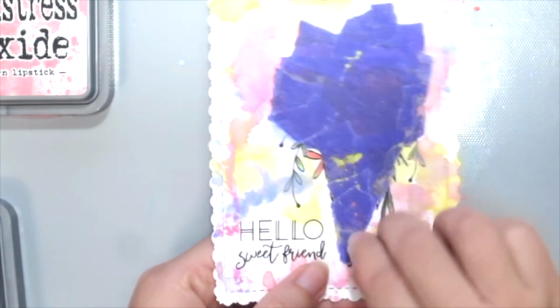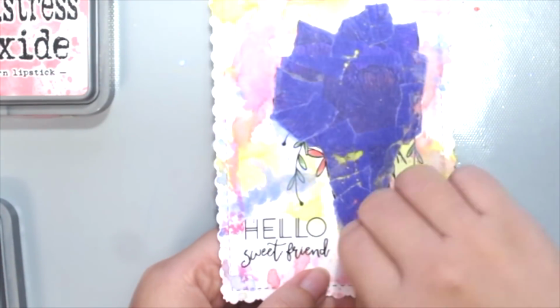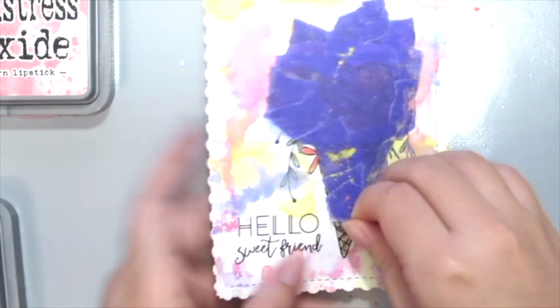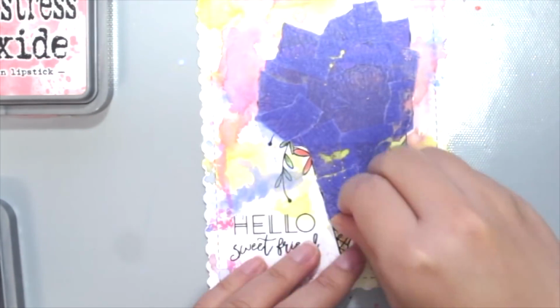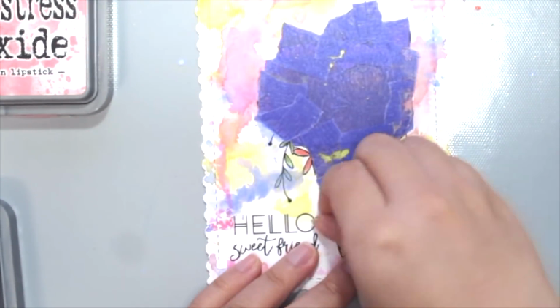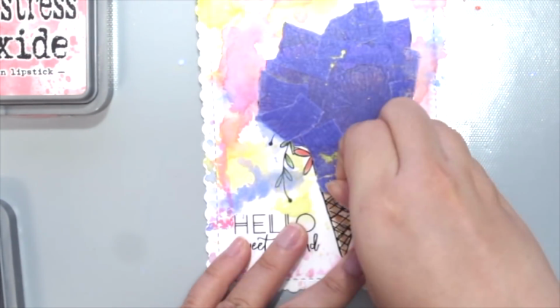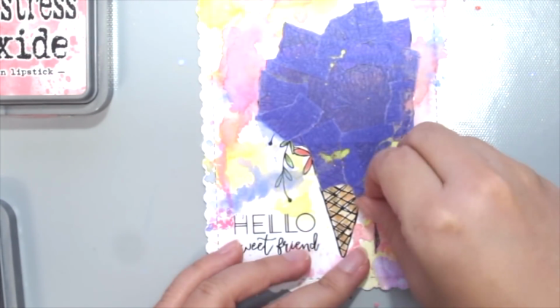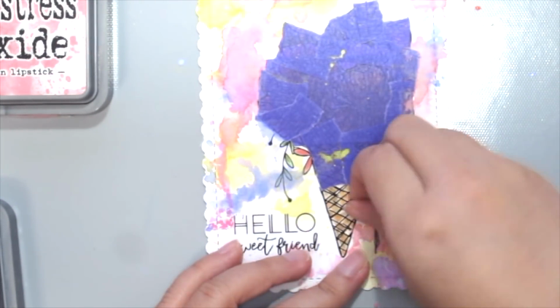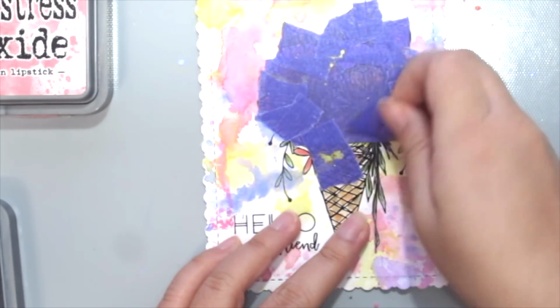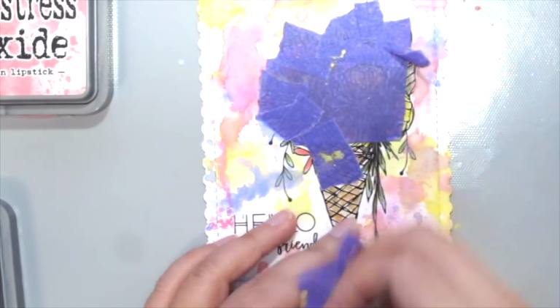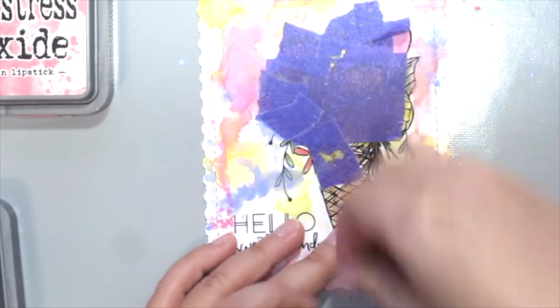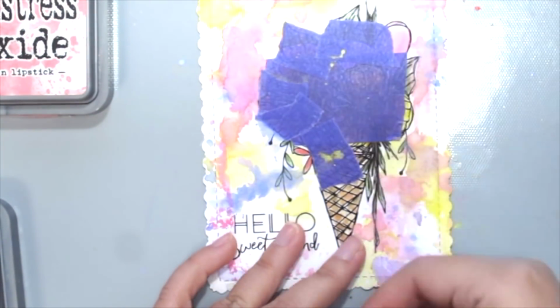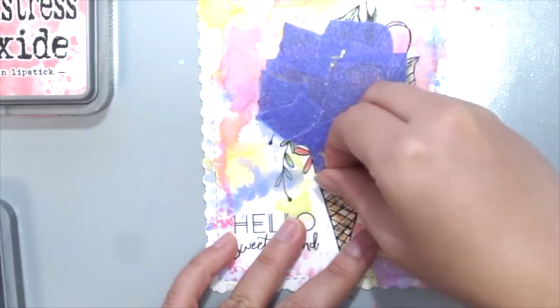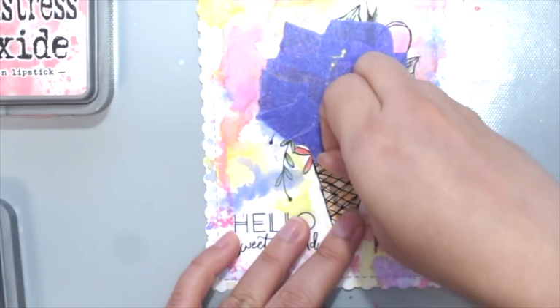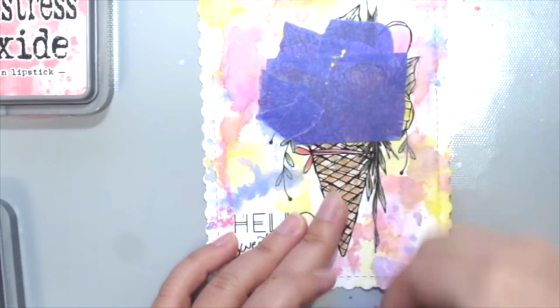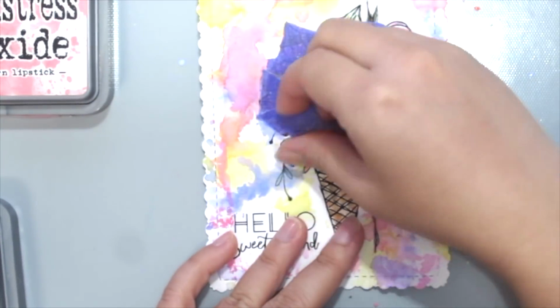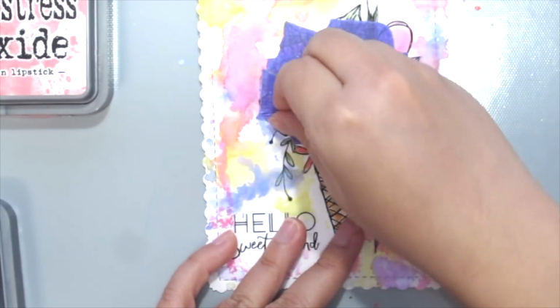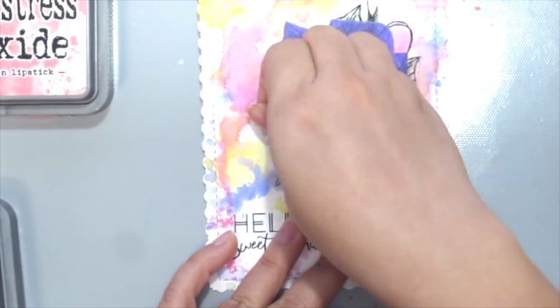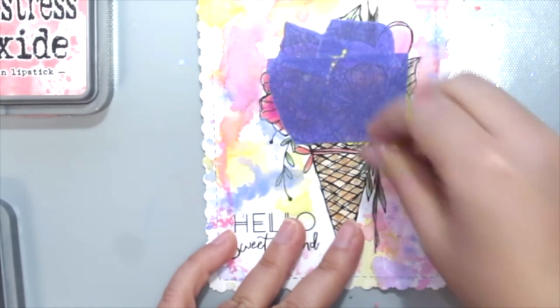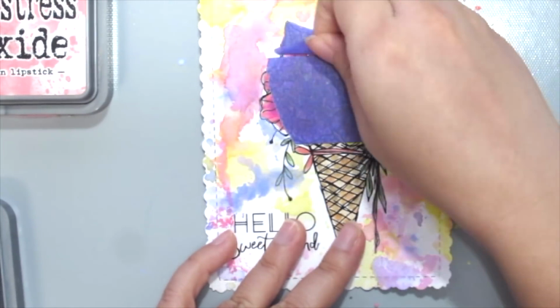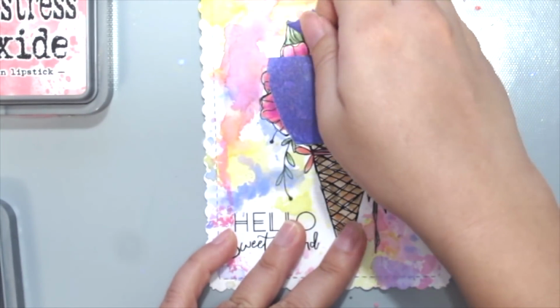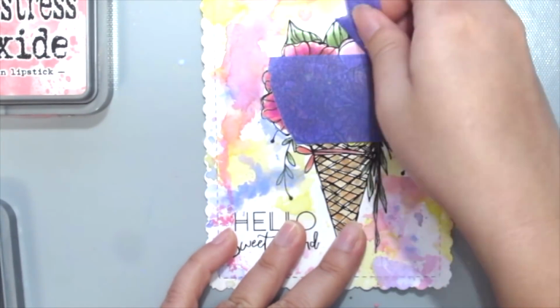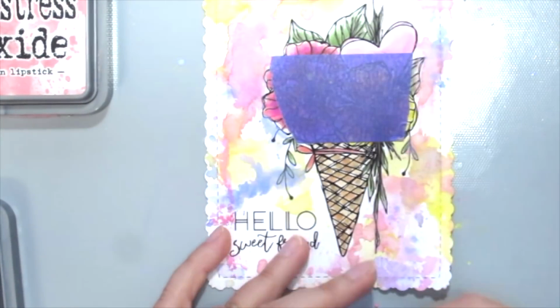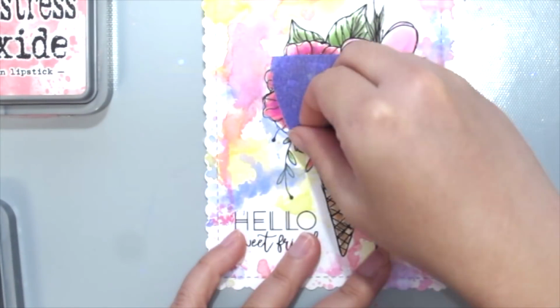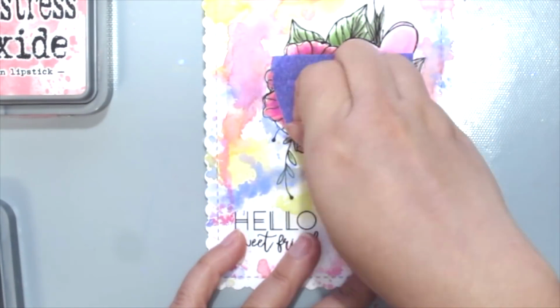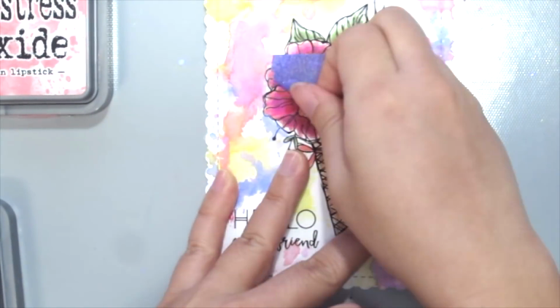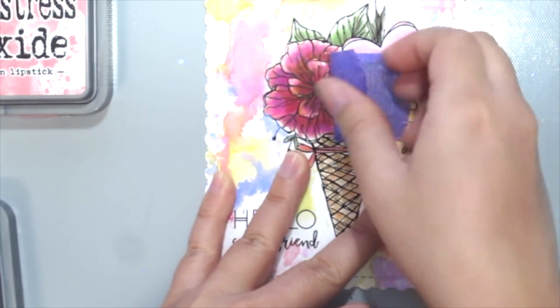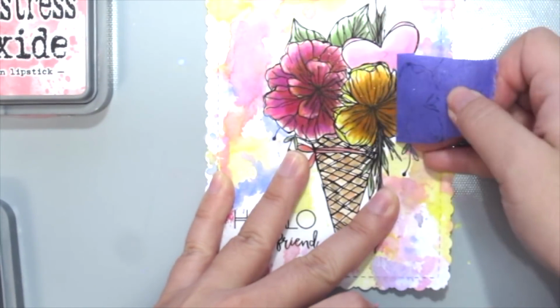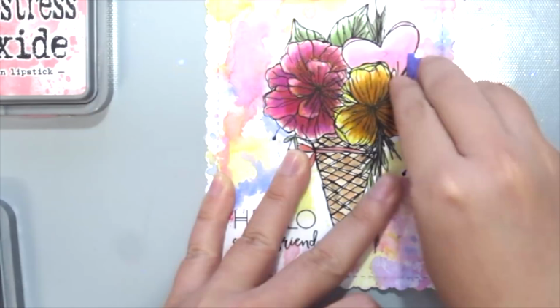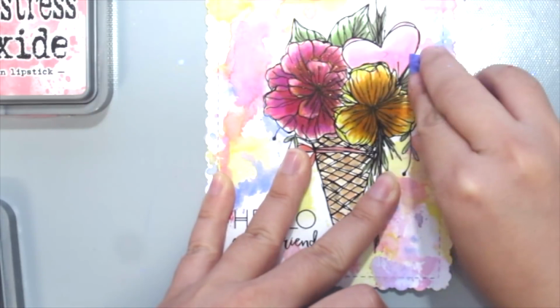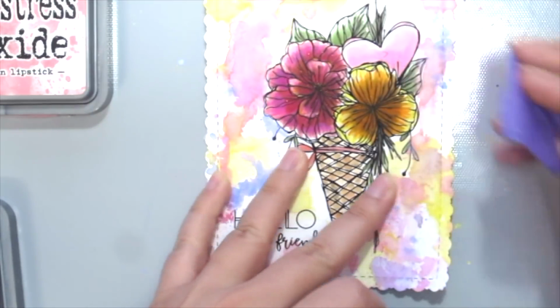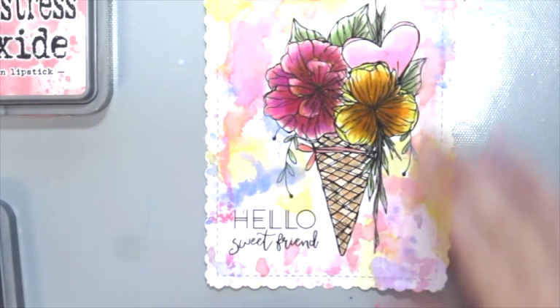Finally, just remove the tape gently and carefully. What's great about this tape is it does not leave any sticky residue on your project and it is easy to peel off.